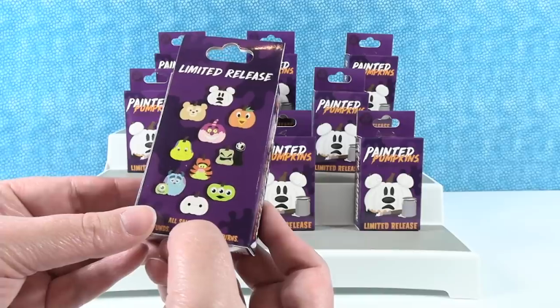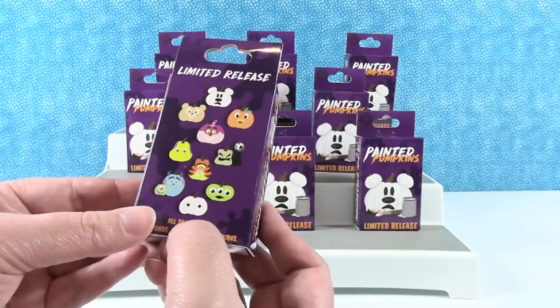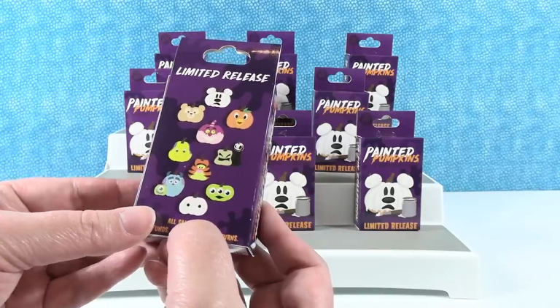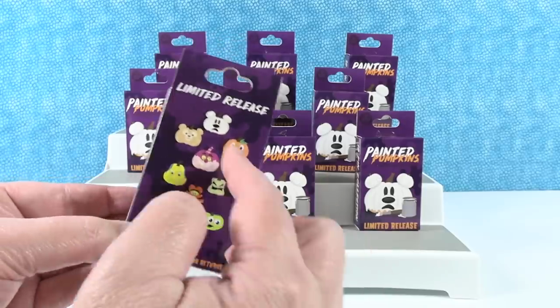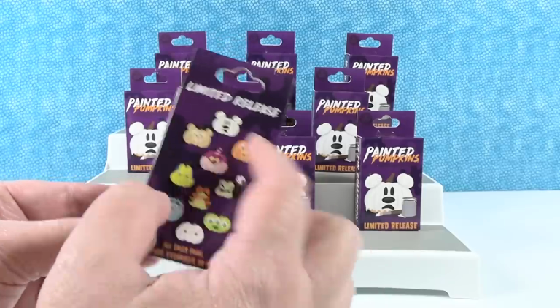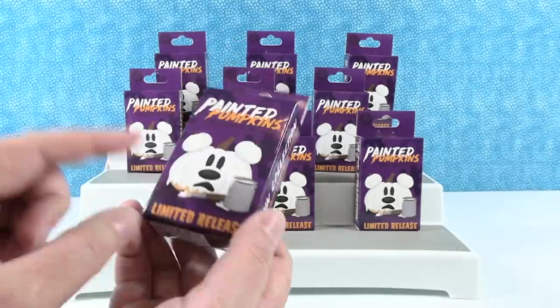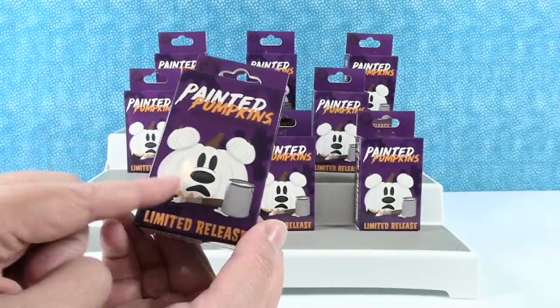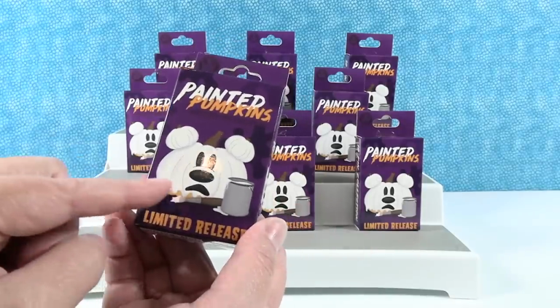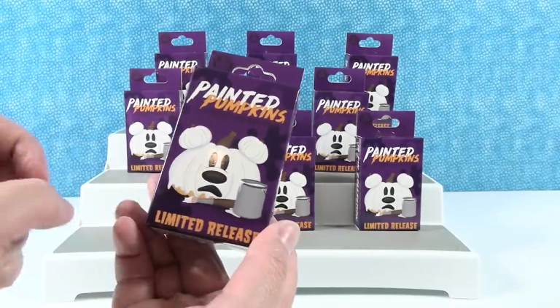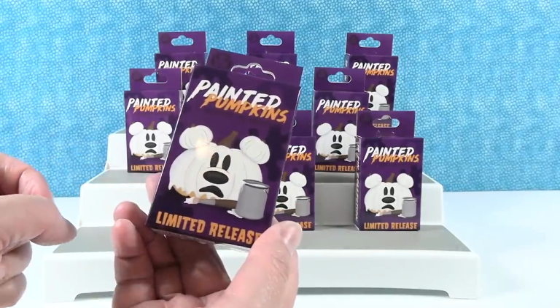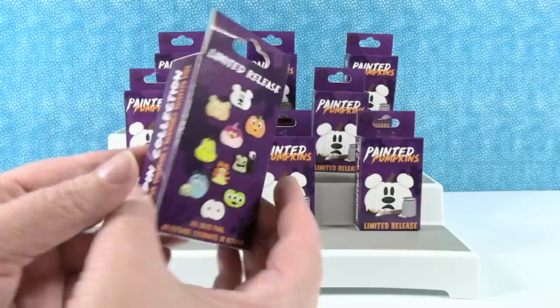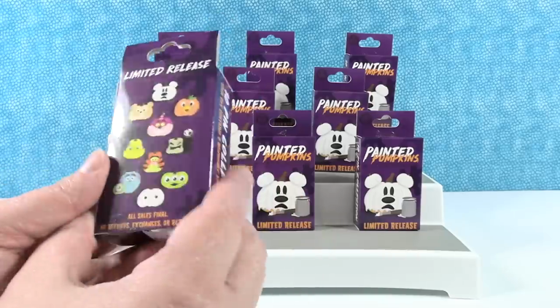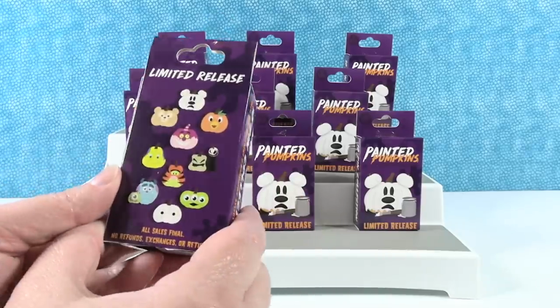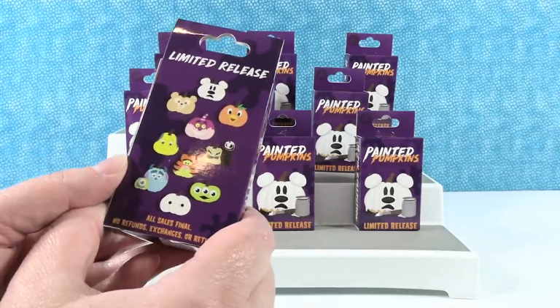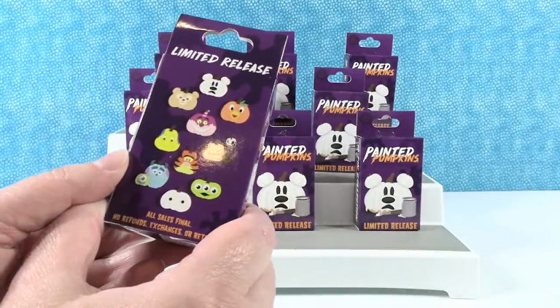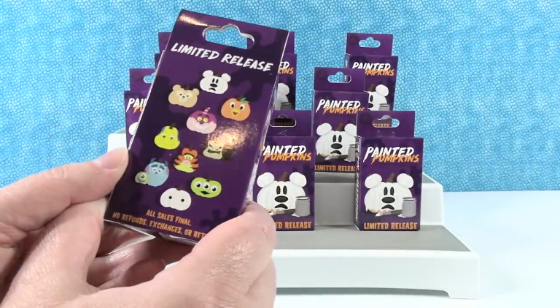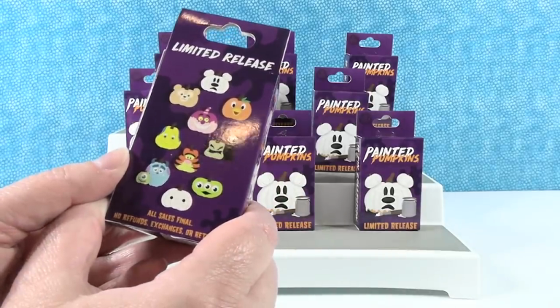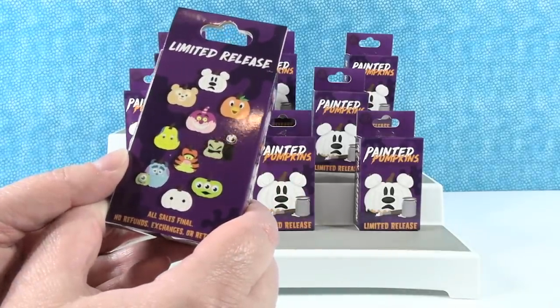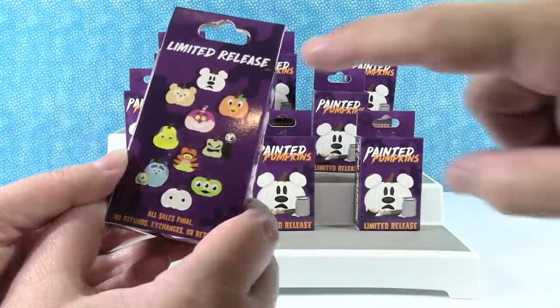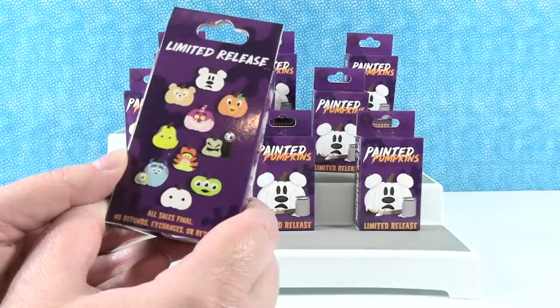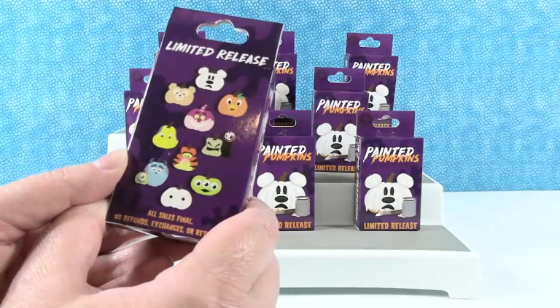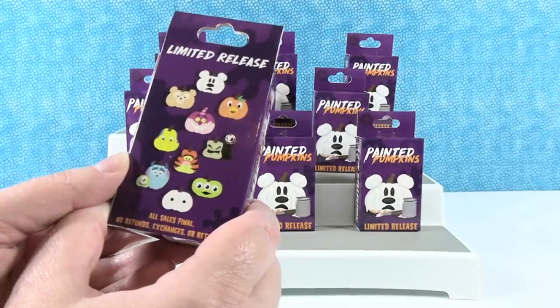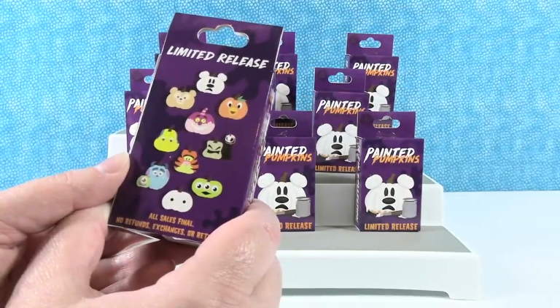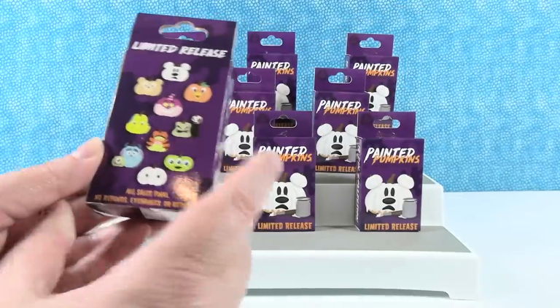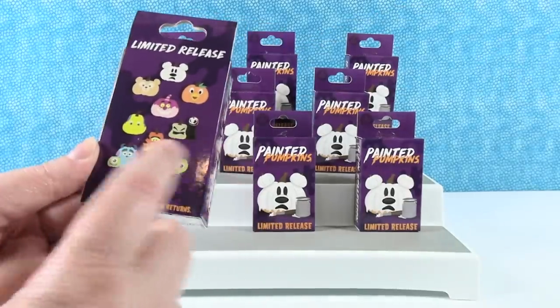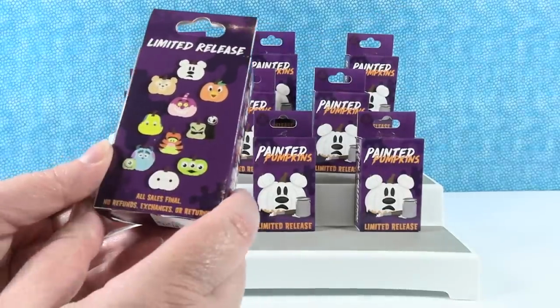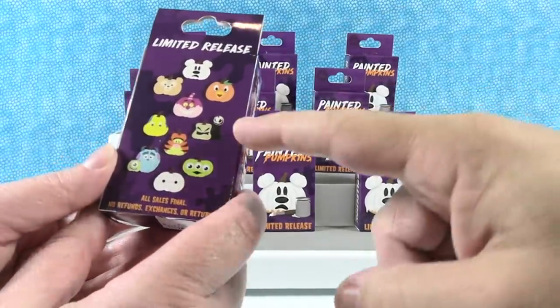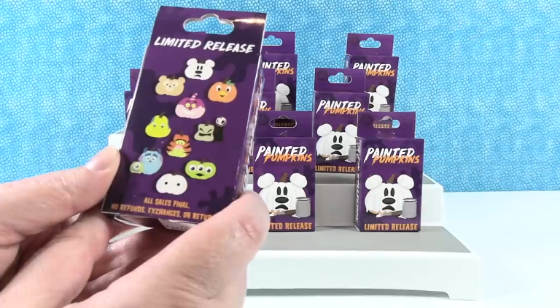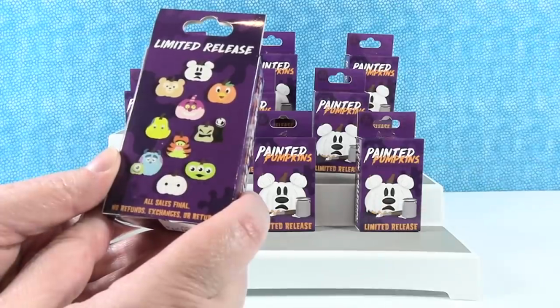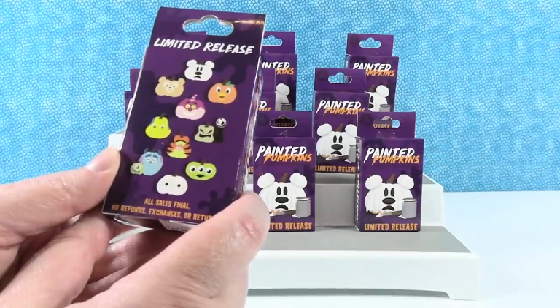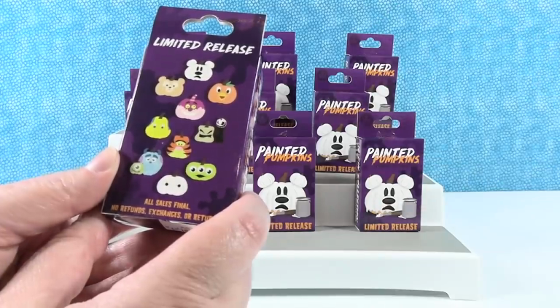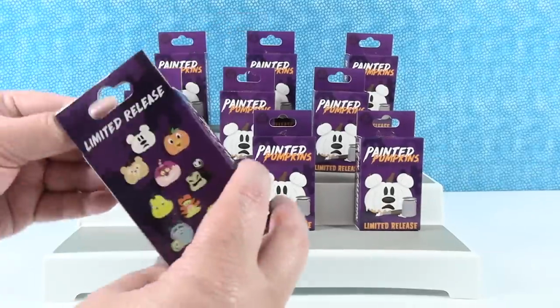I think the one I want the most is the one from the front — the little ghost Mickey. What about you? That's pretty tough. I love Orange Bird; I might want that one the most. Tigger's pretty cute too. Yeah, the Oogie and Jack looks really good. They all look good.